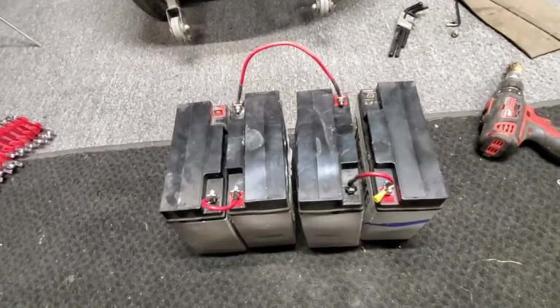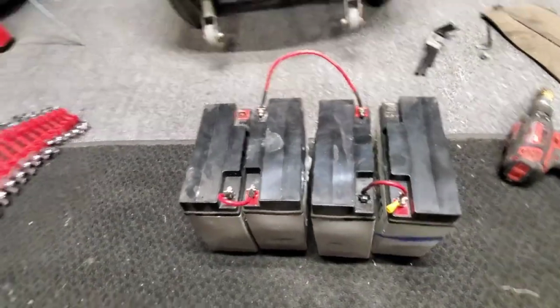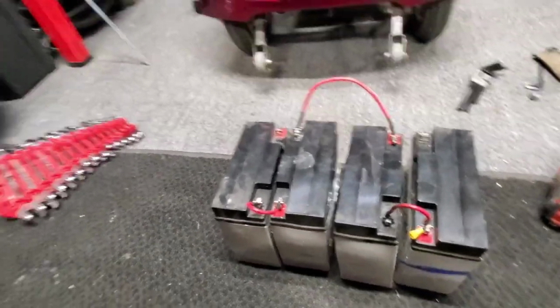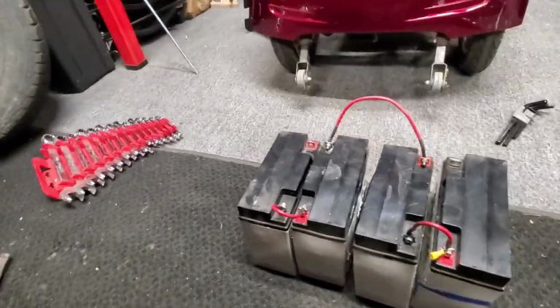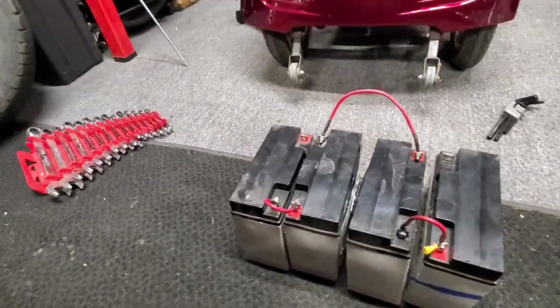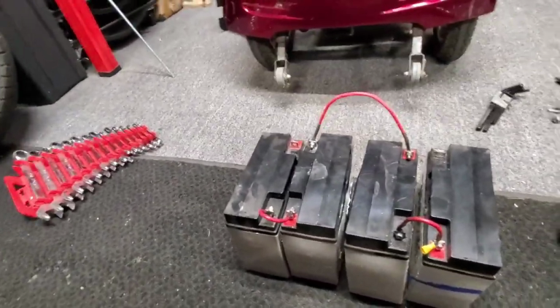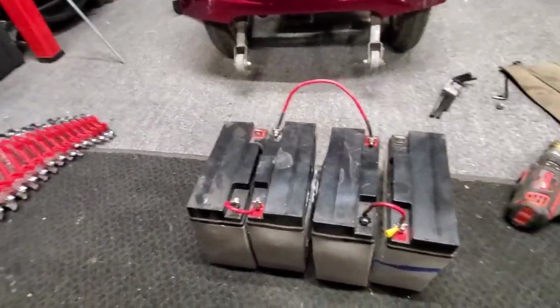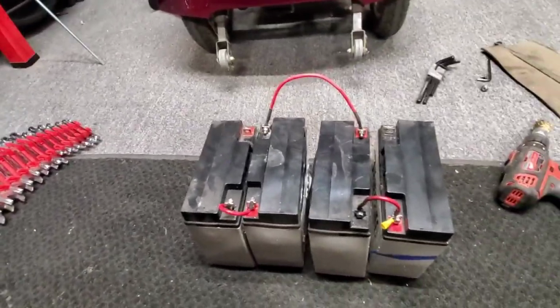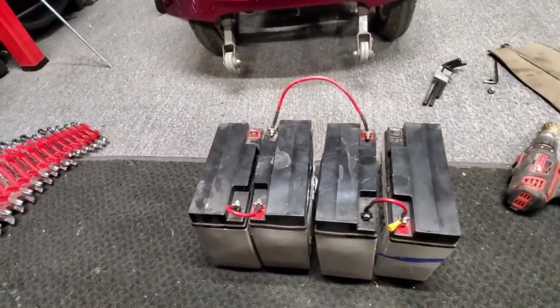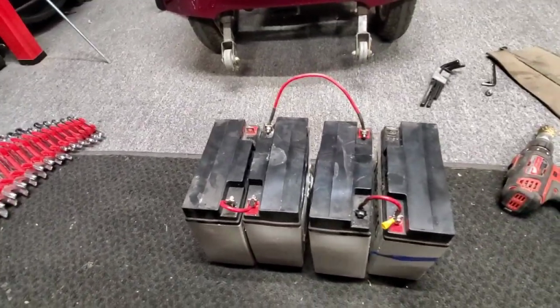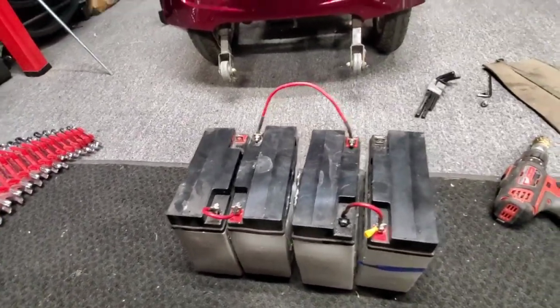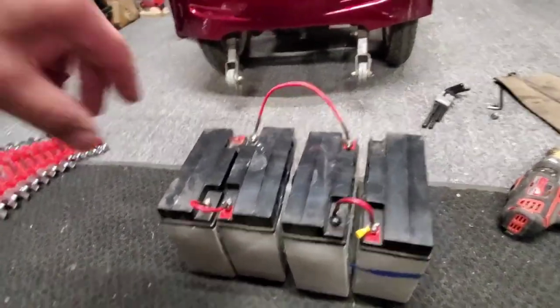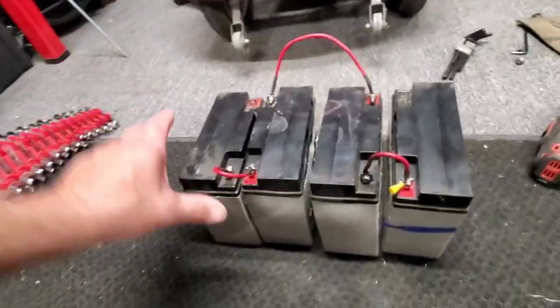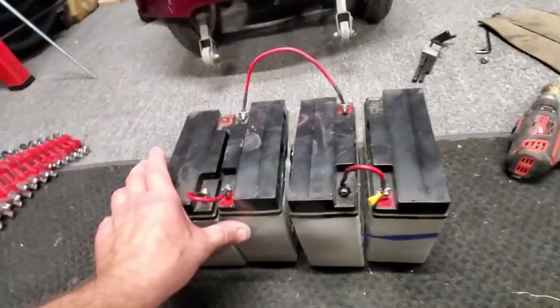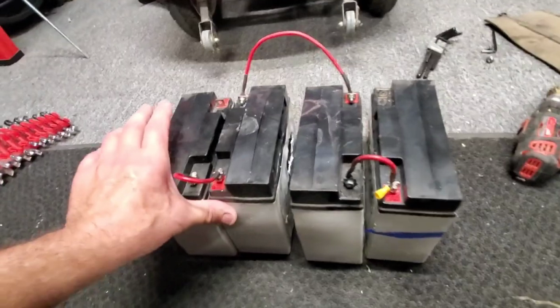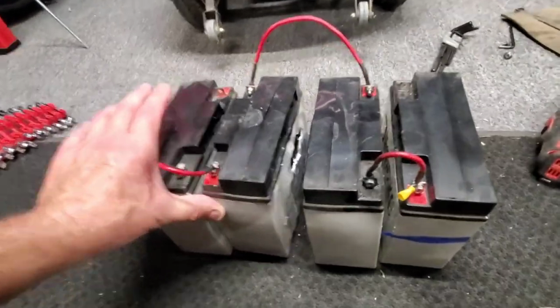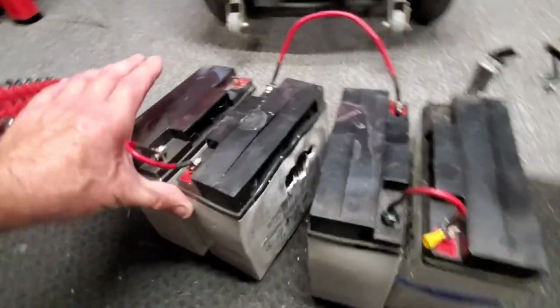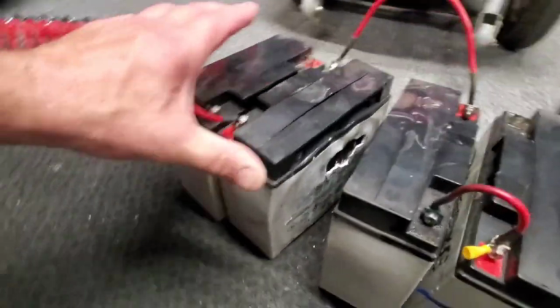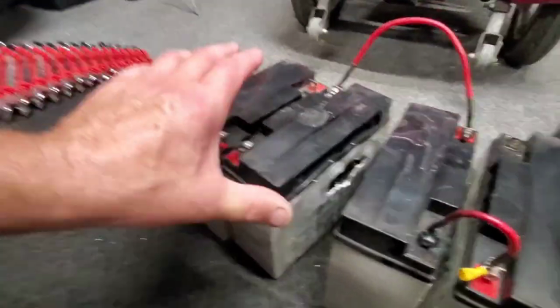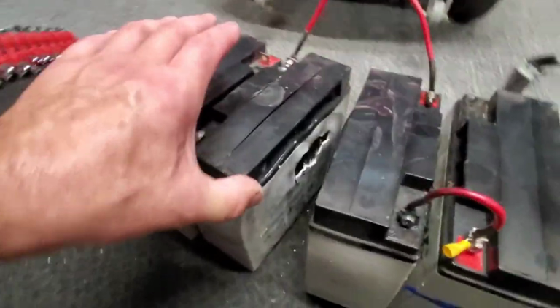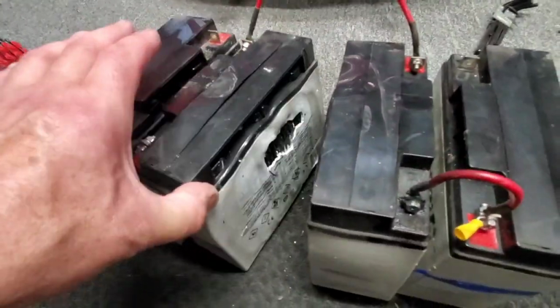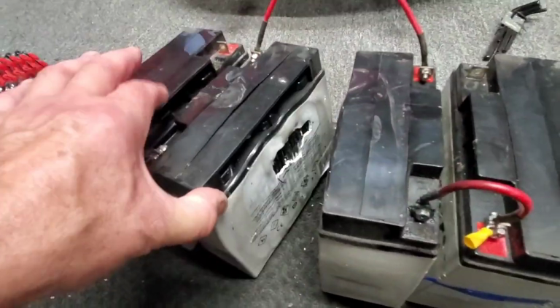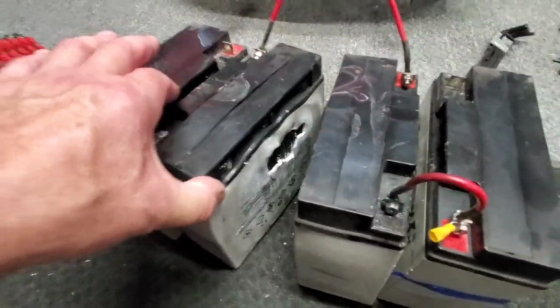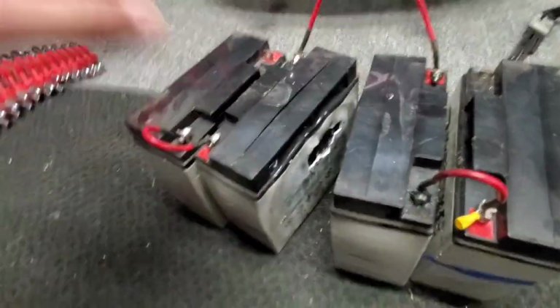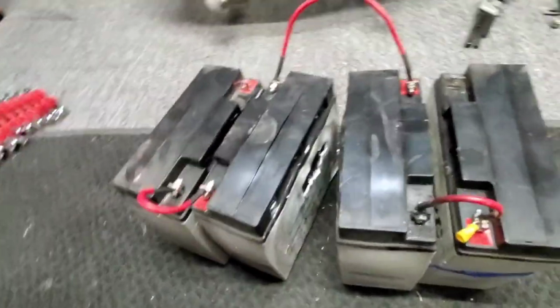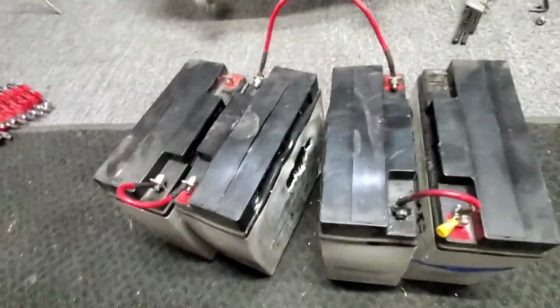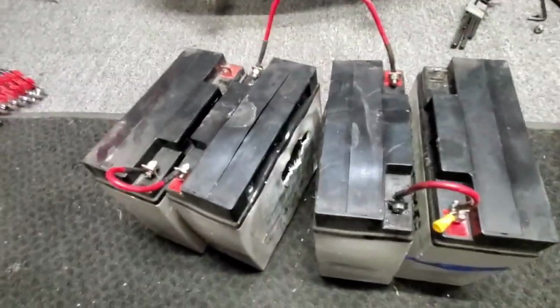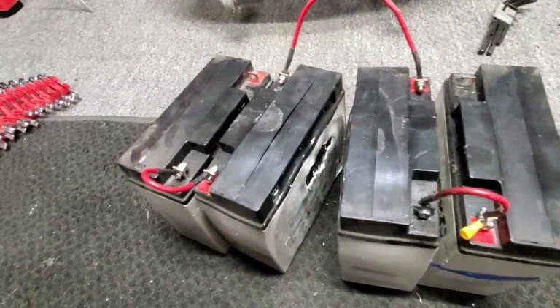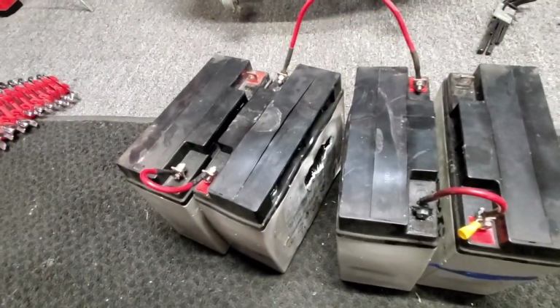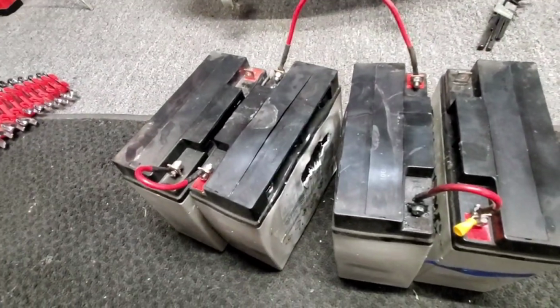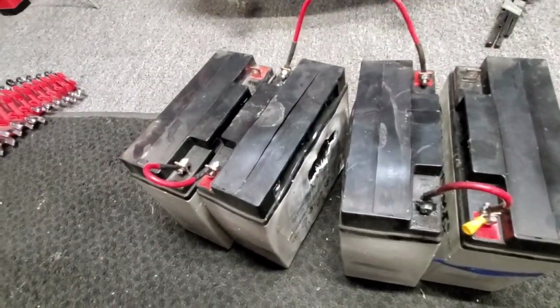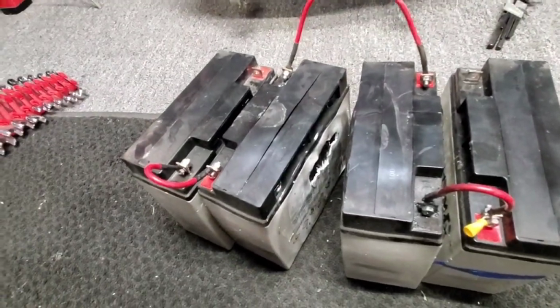I'll catch you guys later. Don't overcharge your batteries - because that's just what you're gonna get. Take care, have a good one.